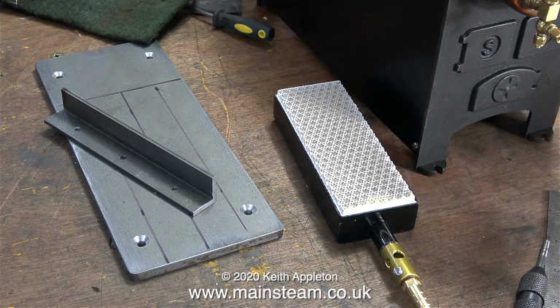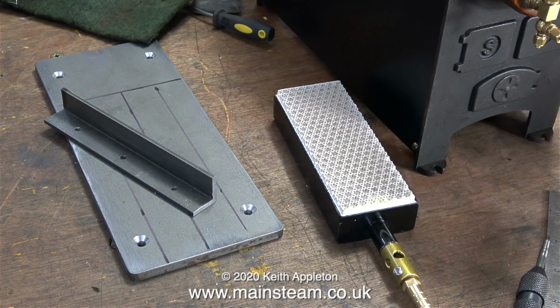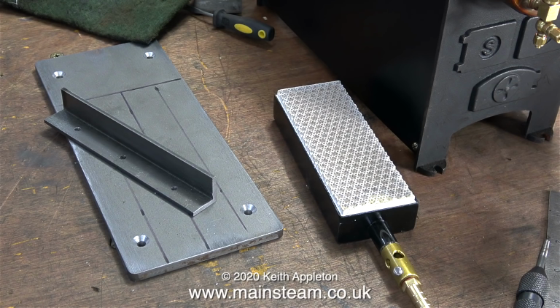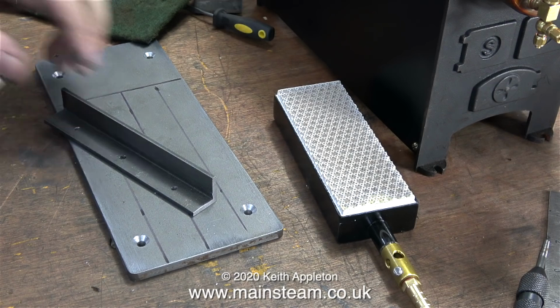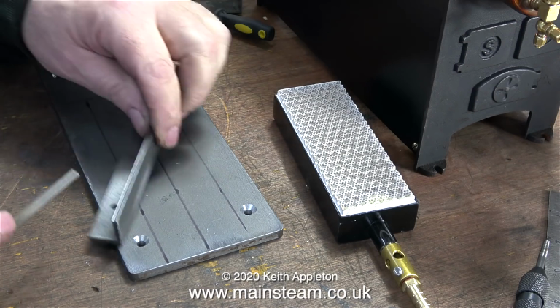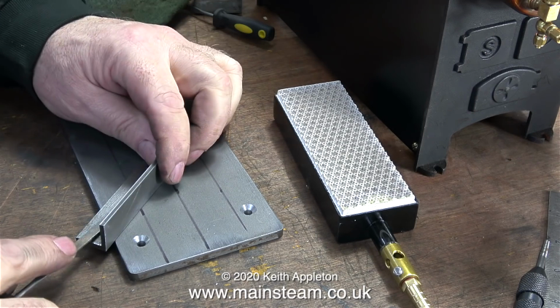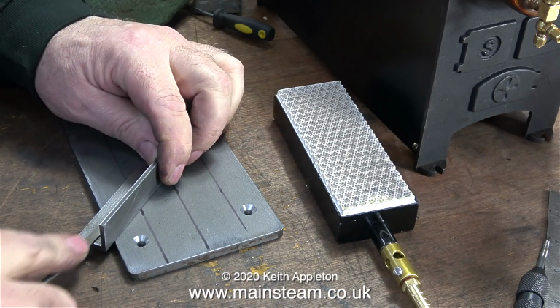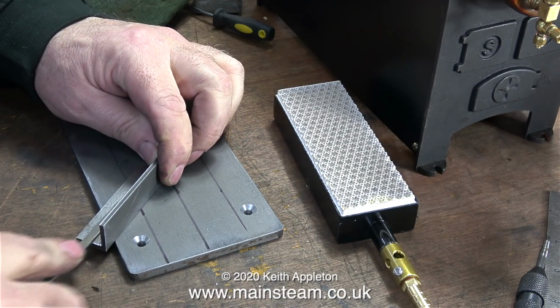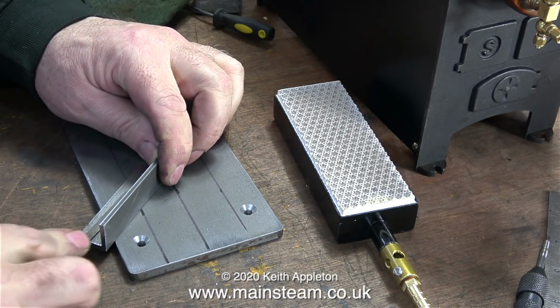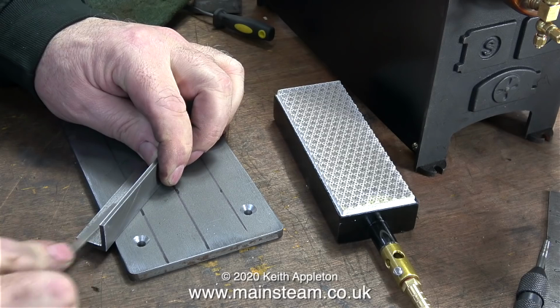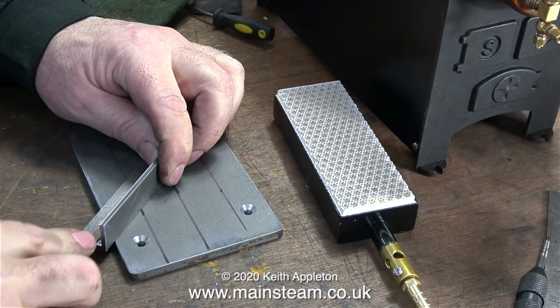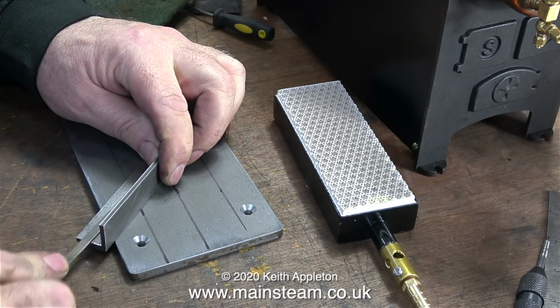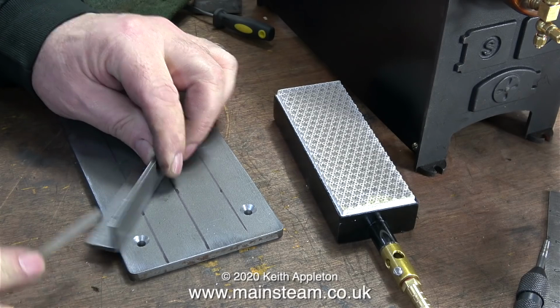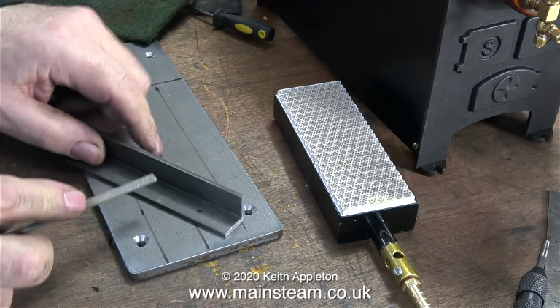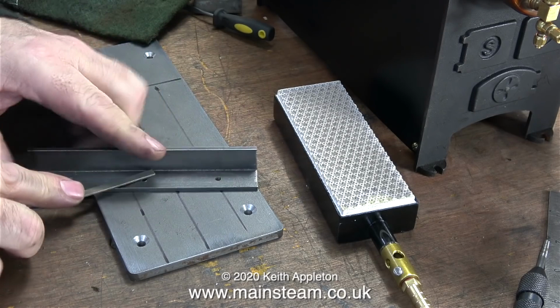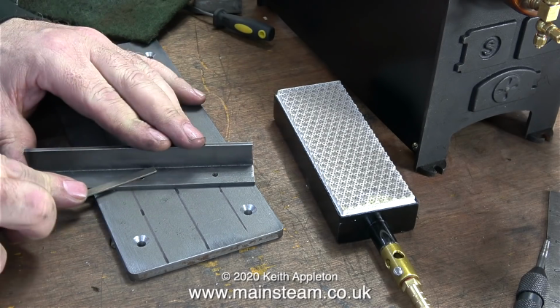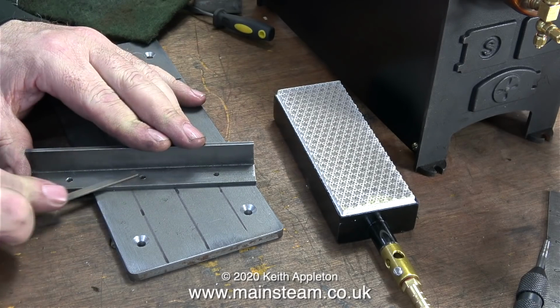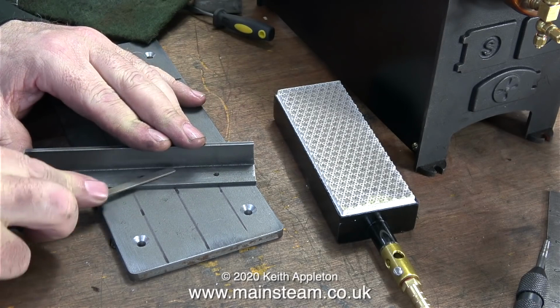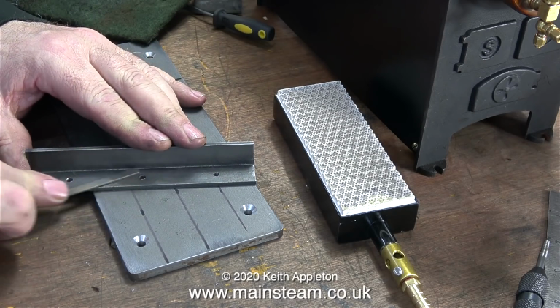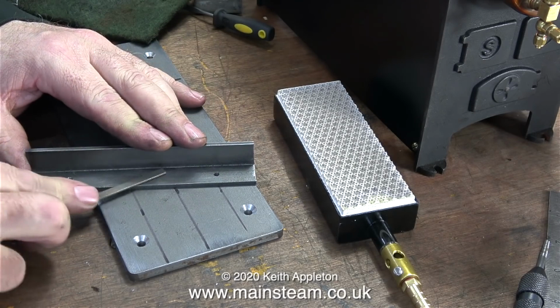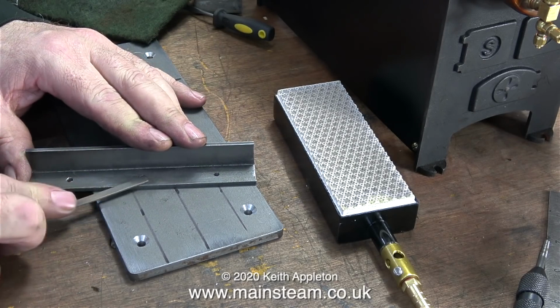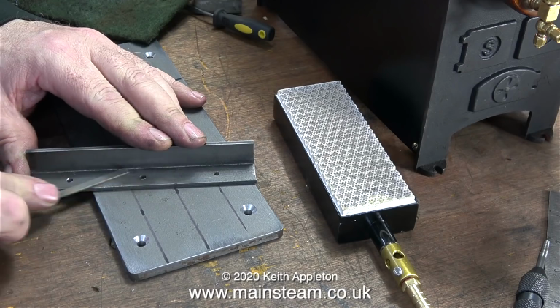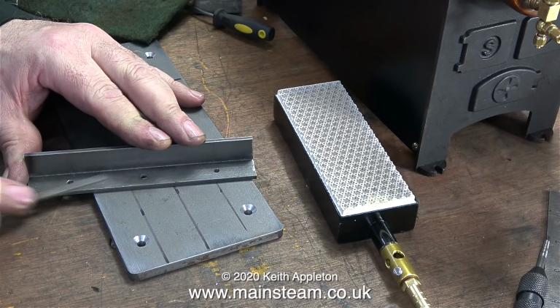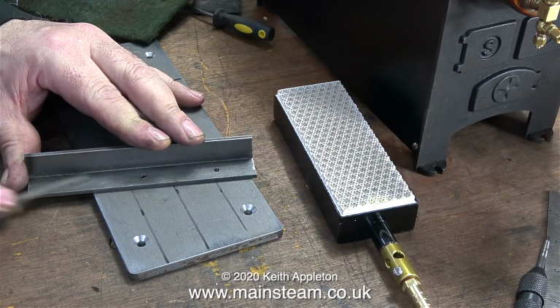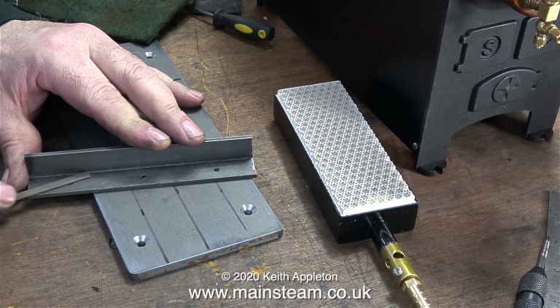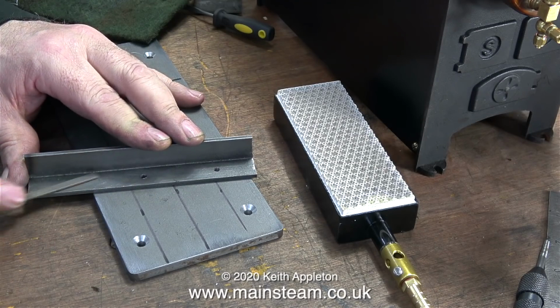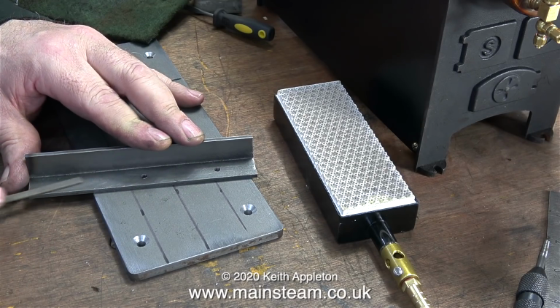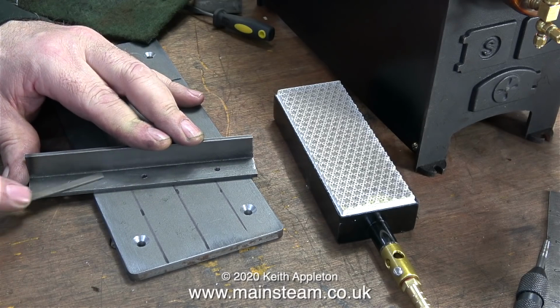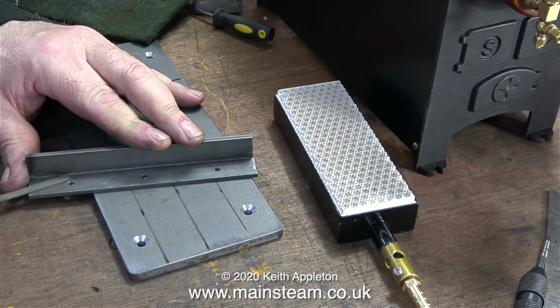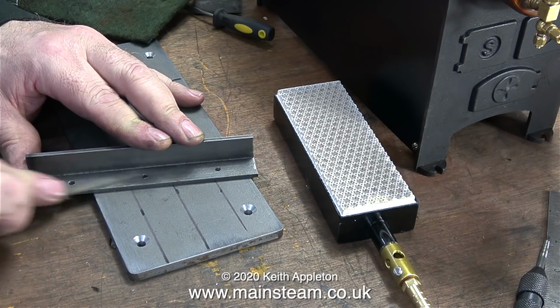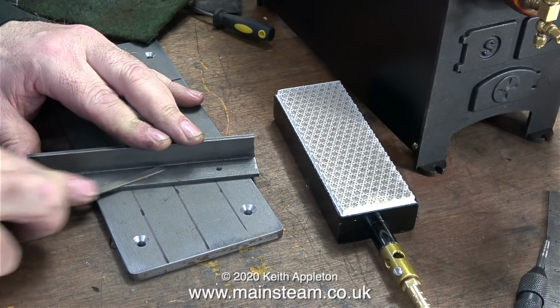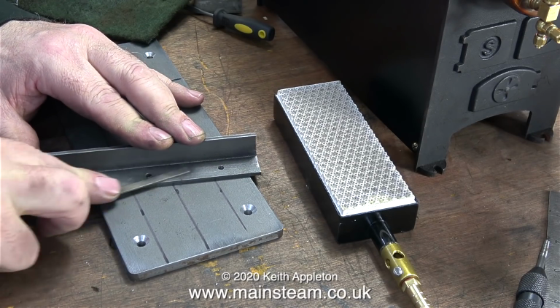I didn't bother videoing drilling the three holes in the steel angle - it's fairly straightforward. I didn't use a centre punch; I used a centre drill followed by a 5/32nds of an inch drill to drill the holes in both pieces of steel angle.